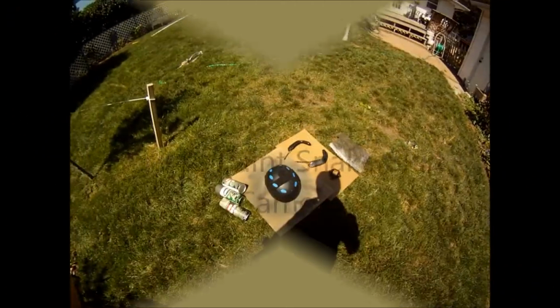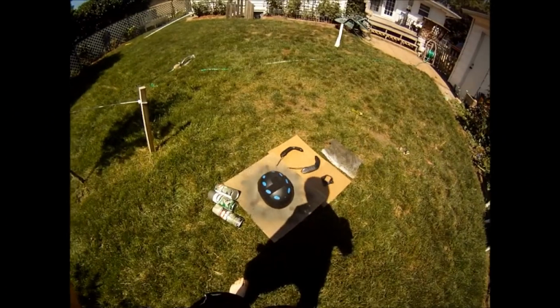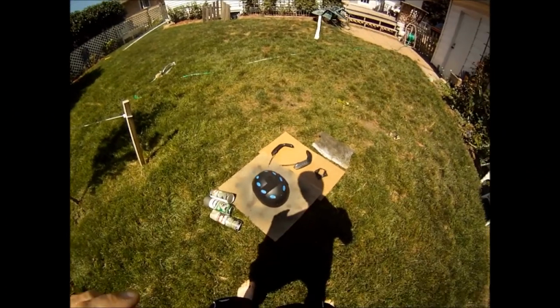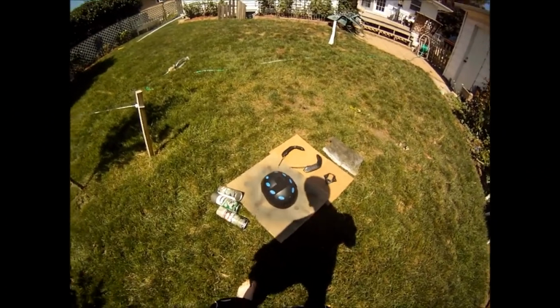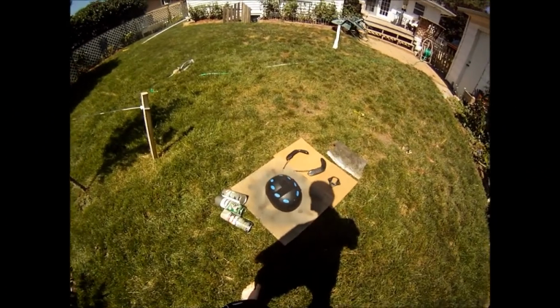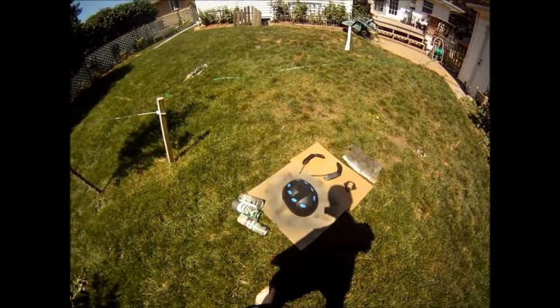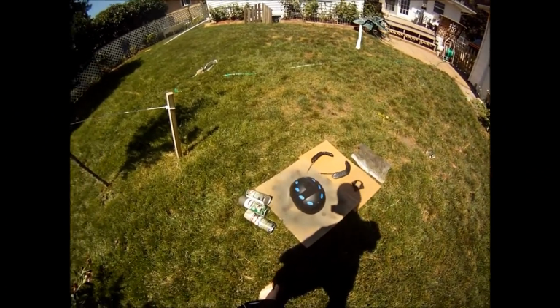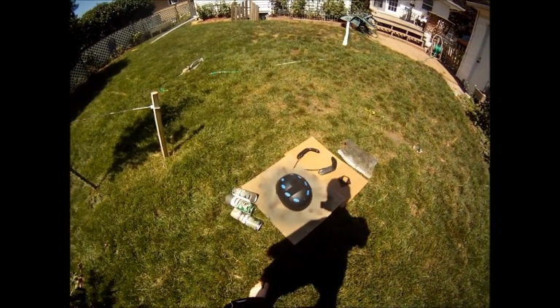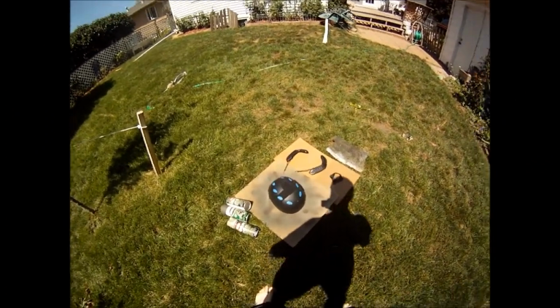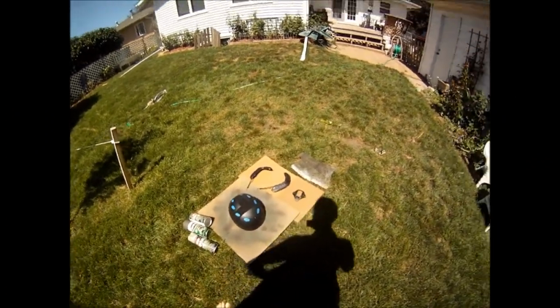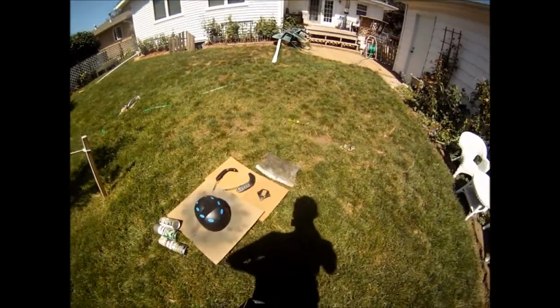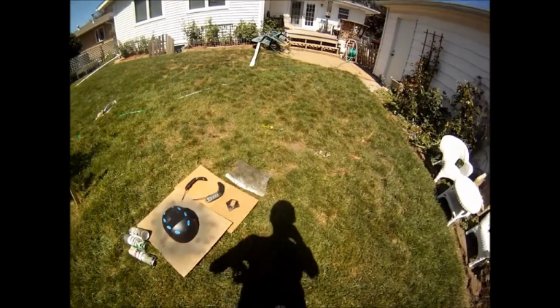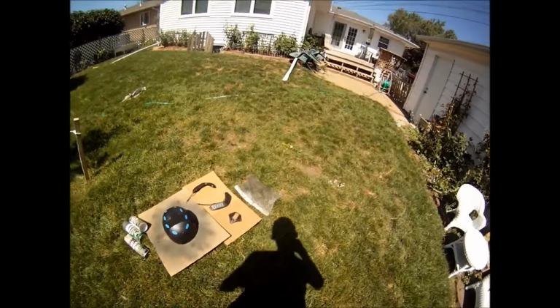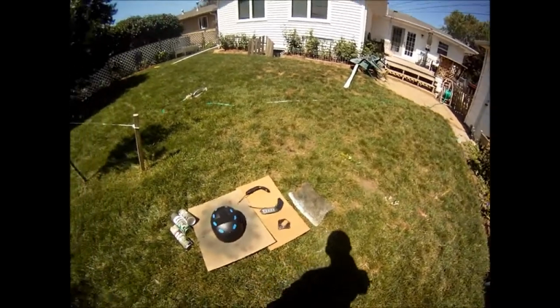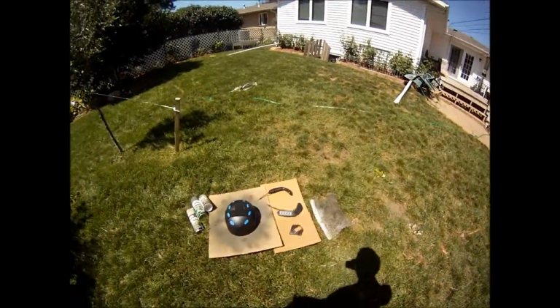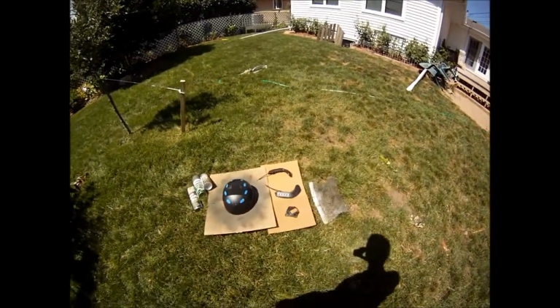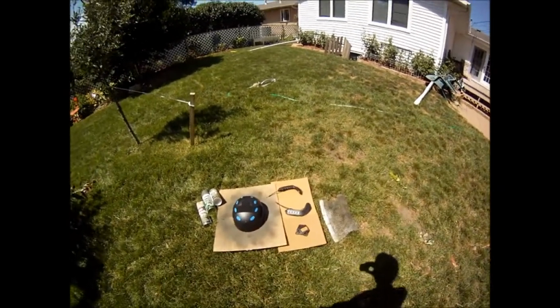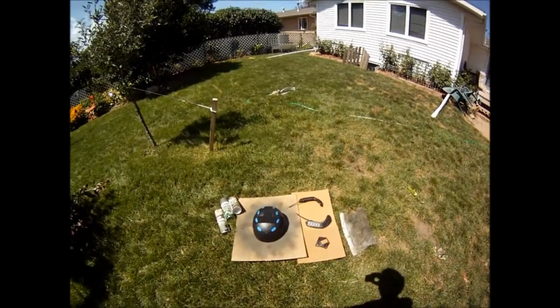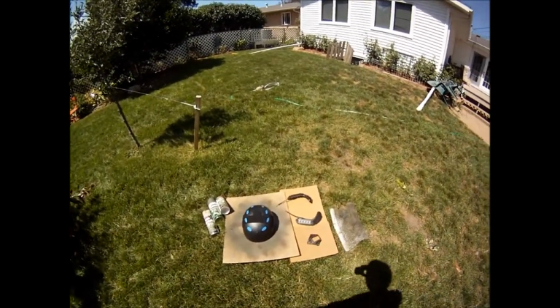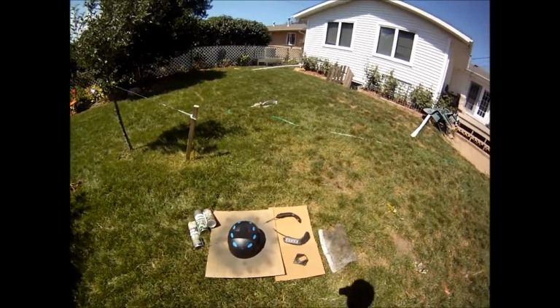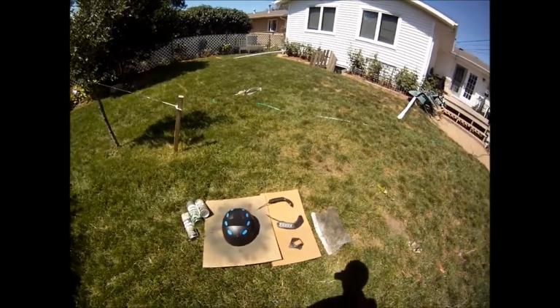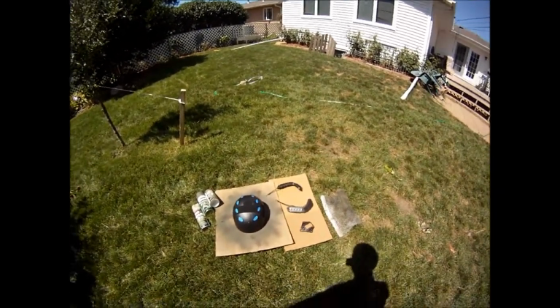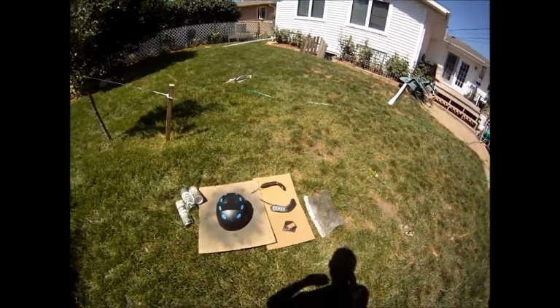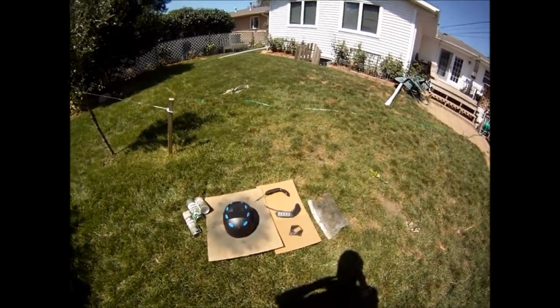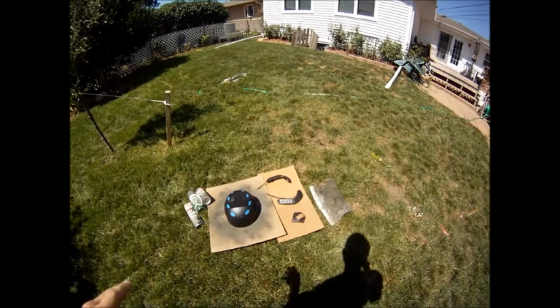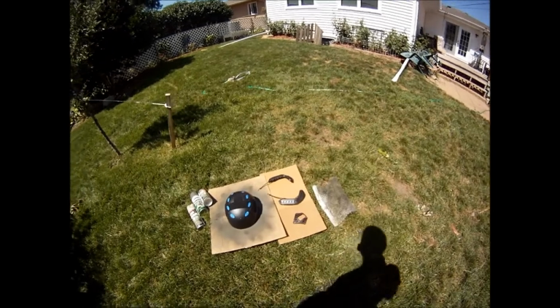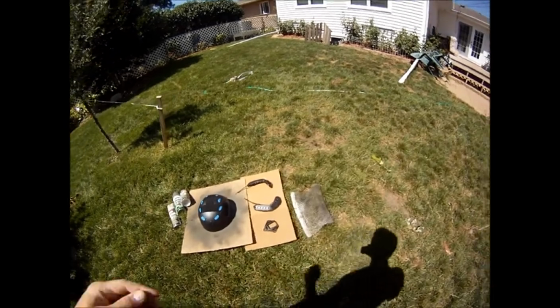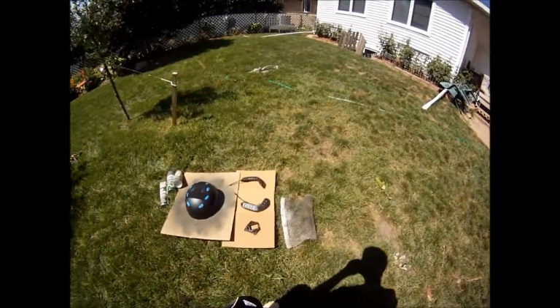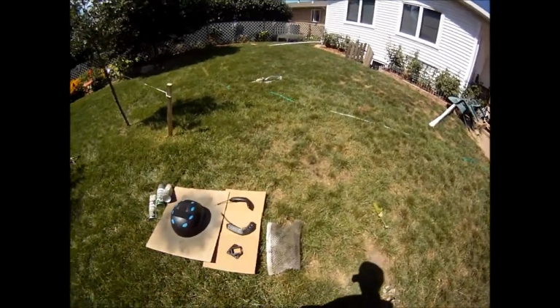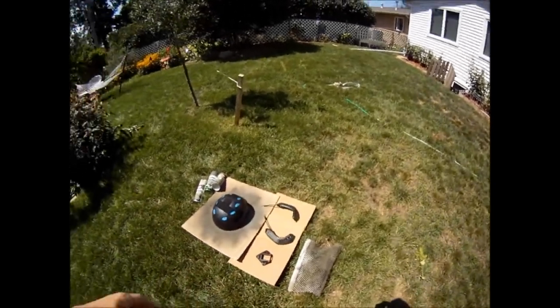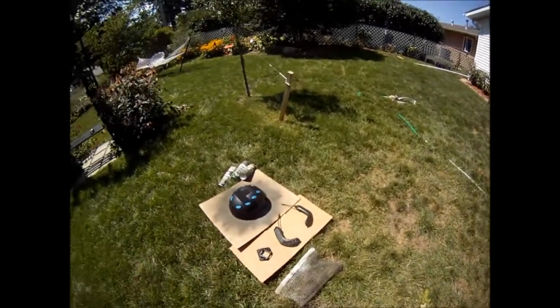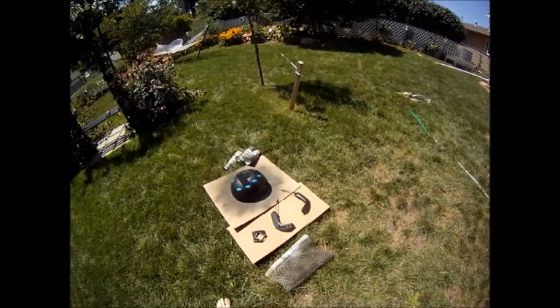Hey YouTube, this is CFI Airsoft here doing a demonstration video on how to do Tiger Stripe. I've had several people ask me to do it, so I'm going to show you exactly what you need. I'm going to be demonstrating it on my new Amerson OpsCore Bump Helmet.